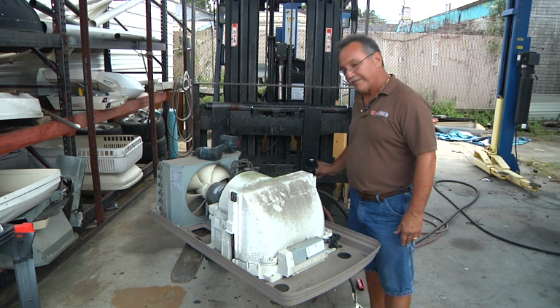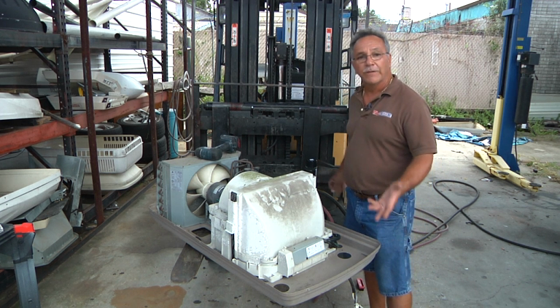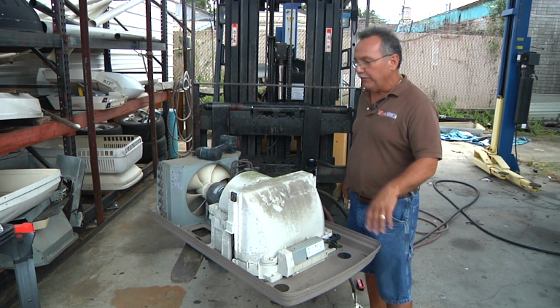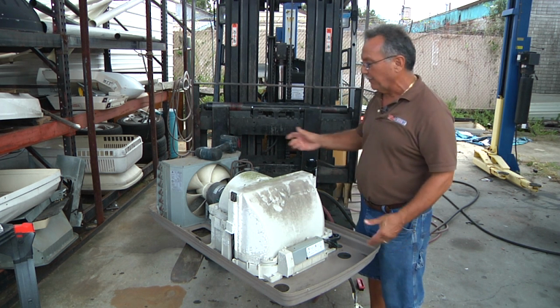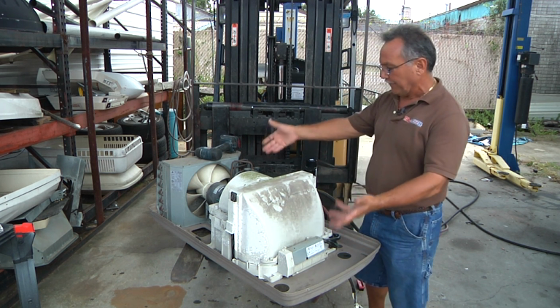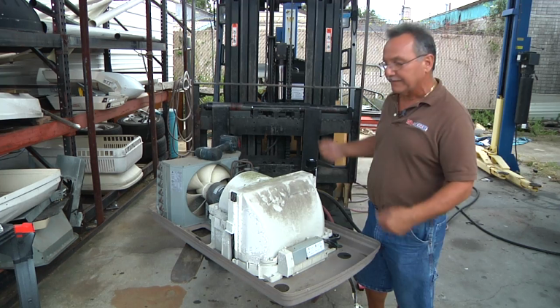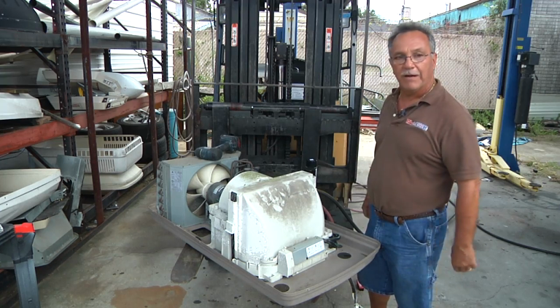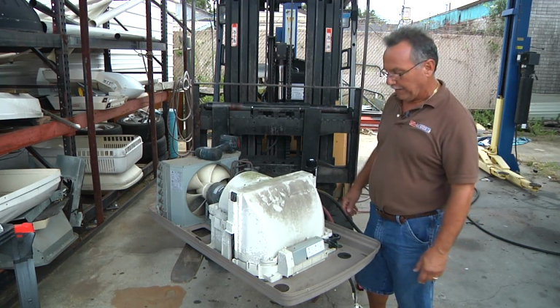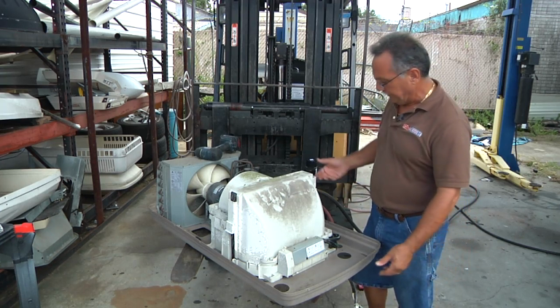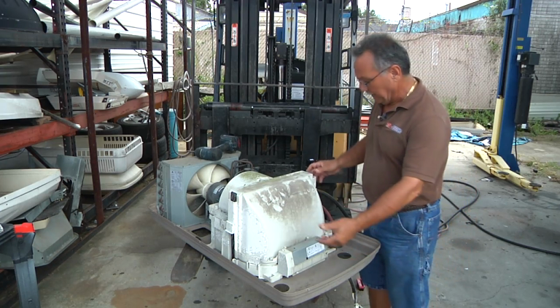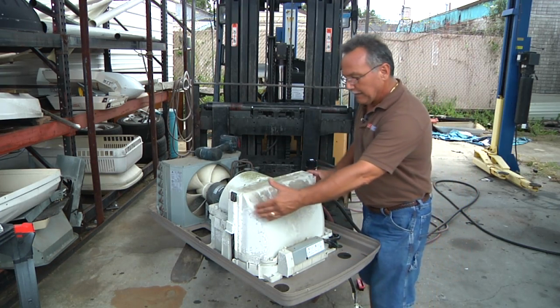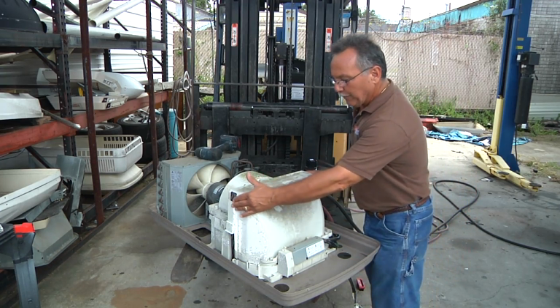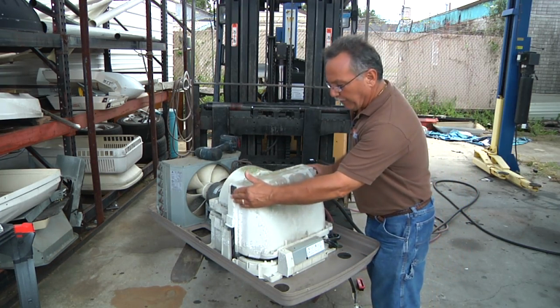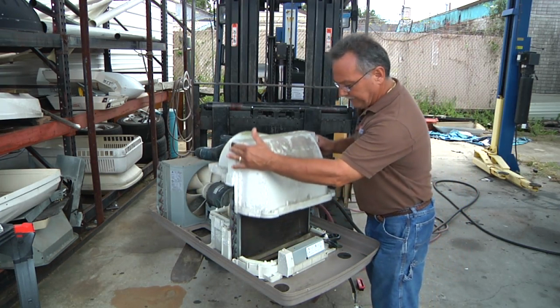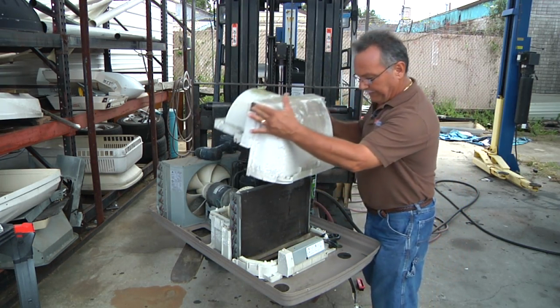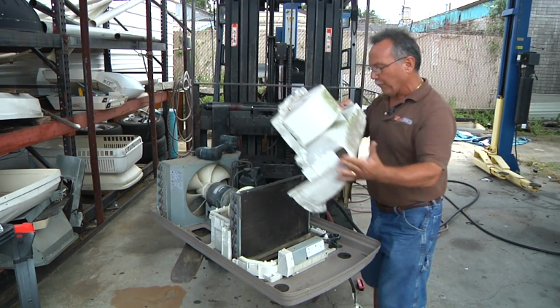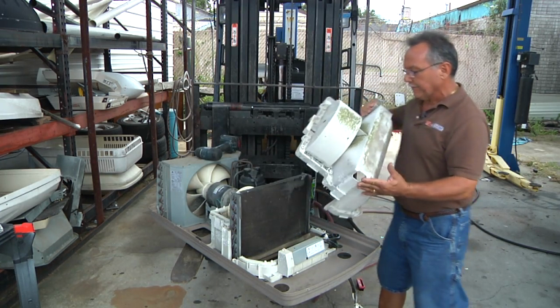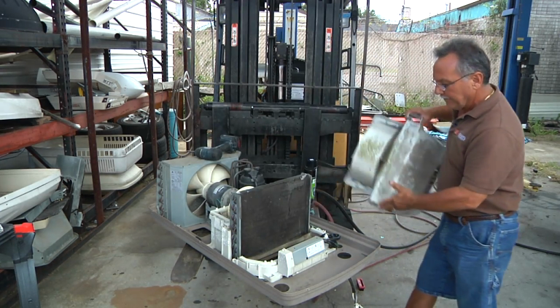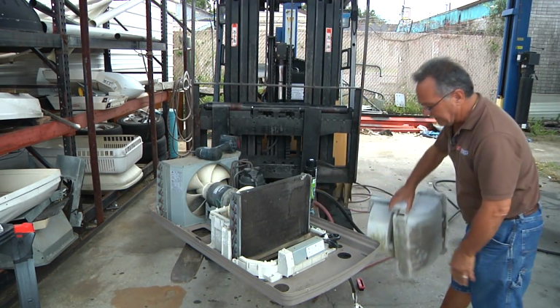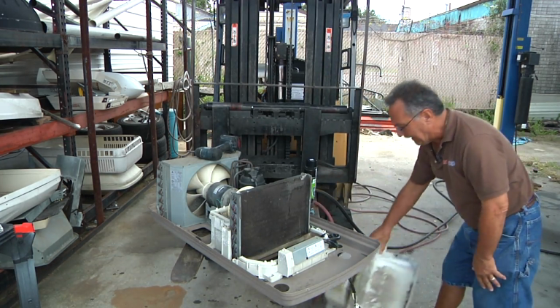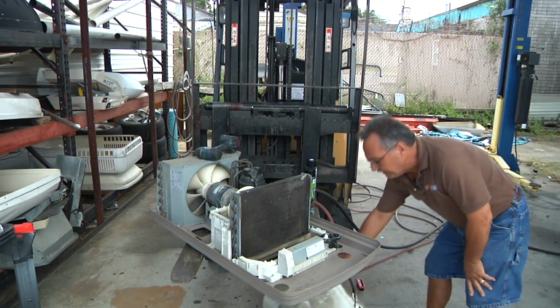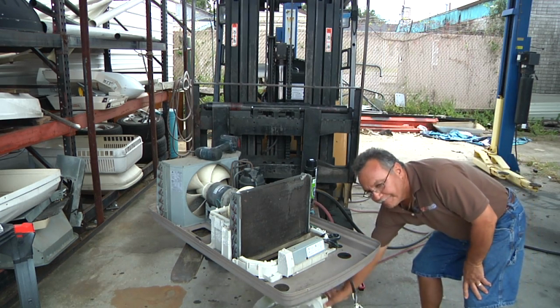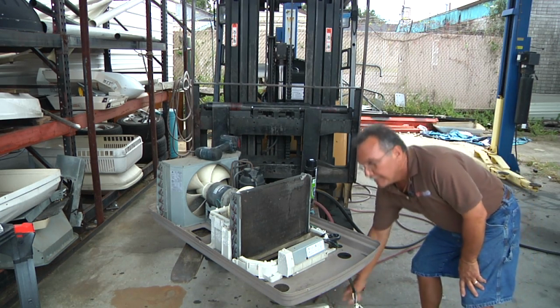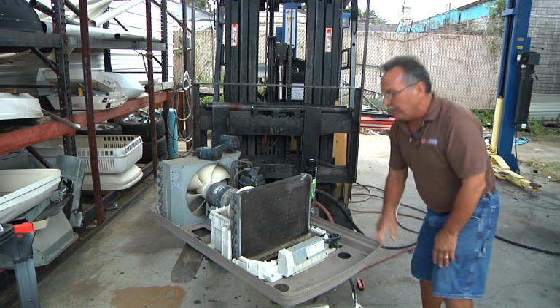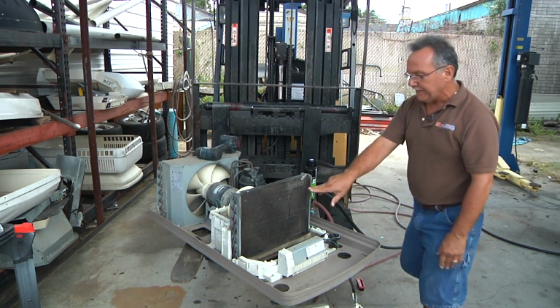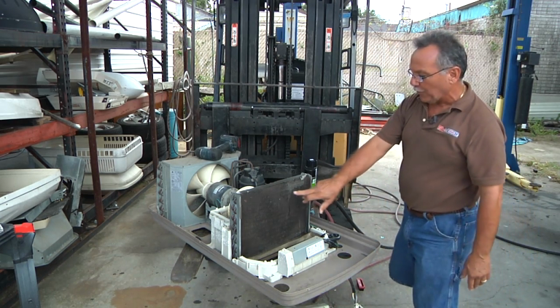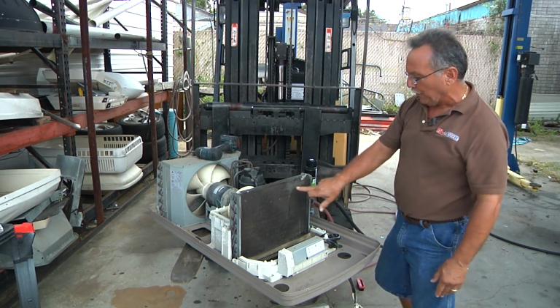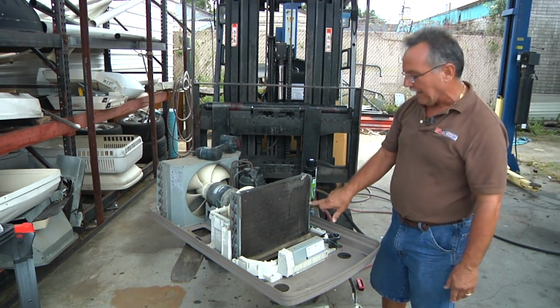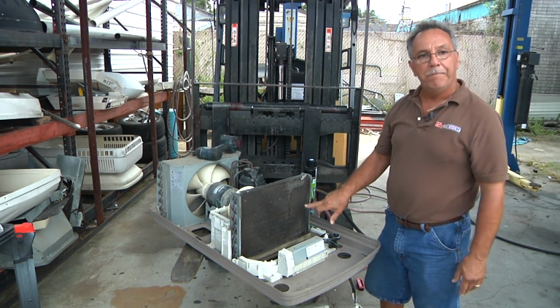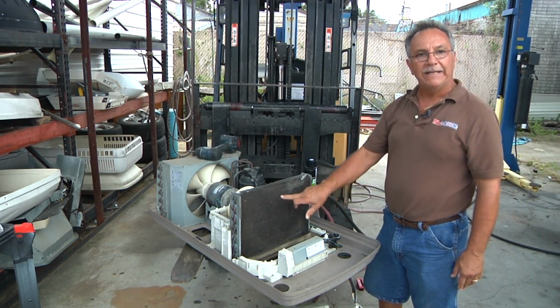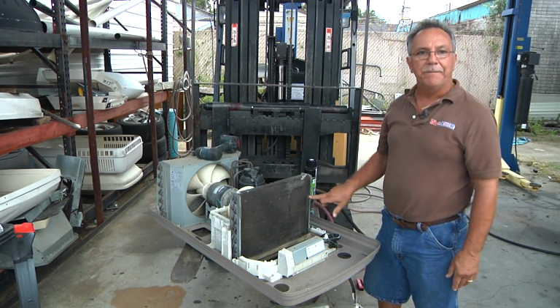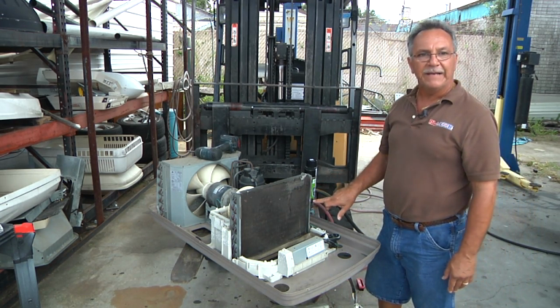The procedure that we use is we first take the top cover off, then we expose the evaporator by taking that off — and if you can see the coil, how badly it's matted.